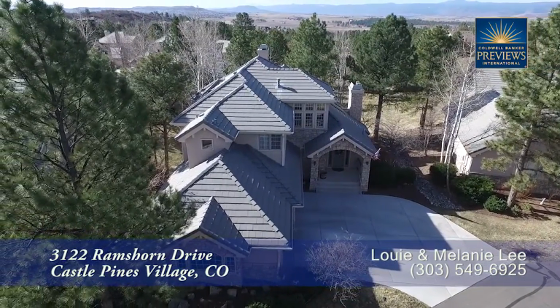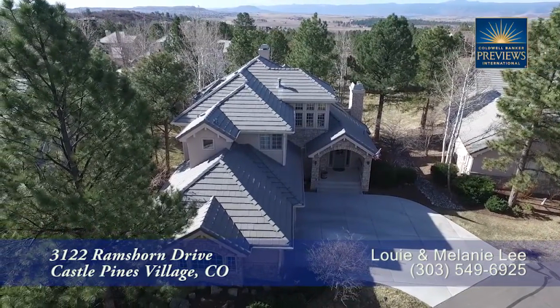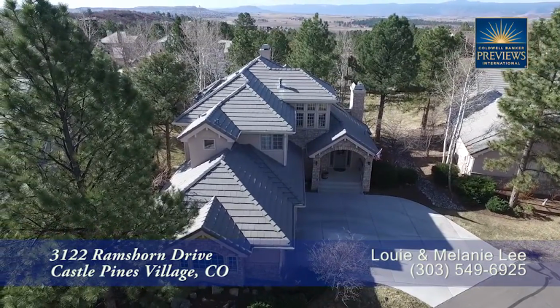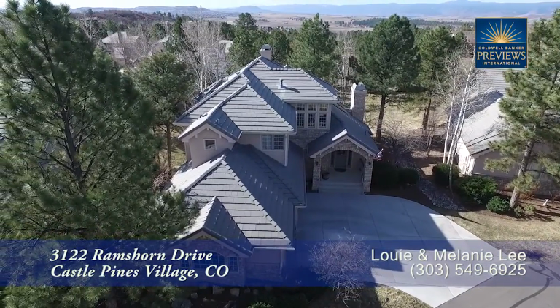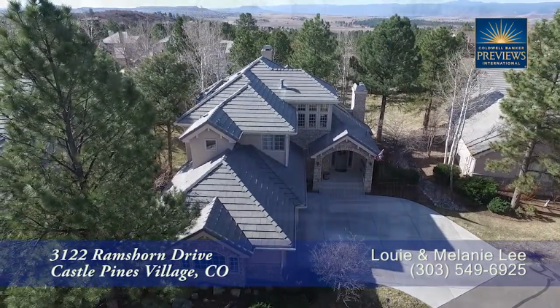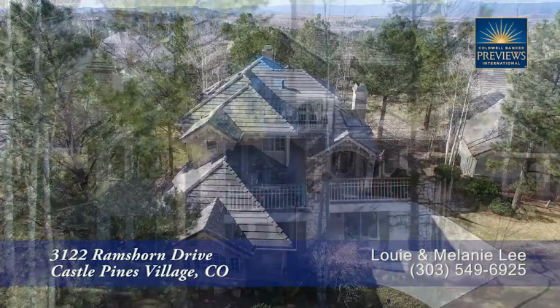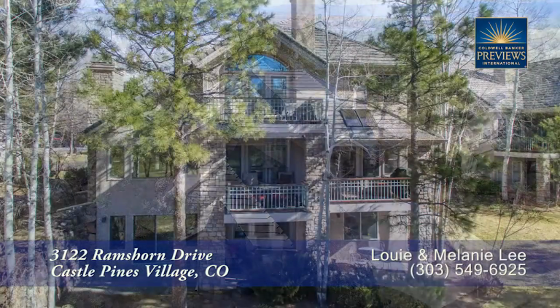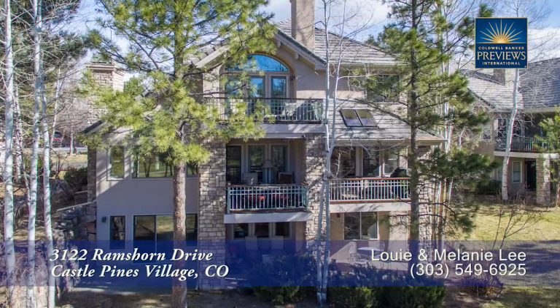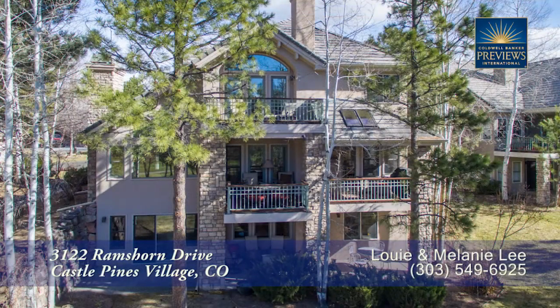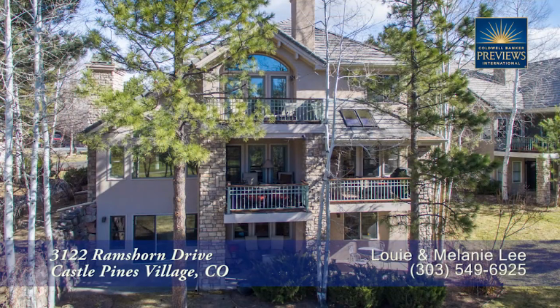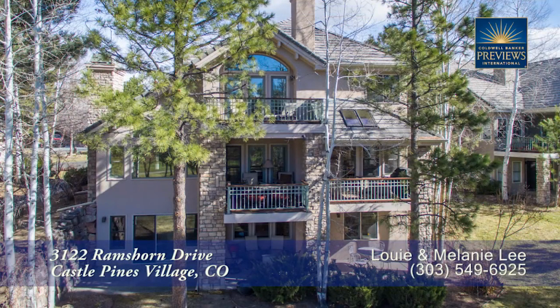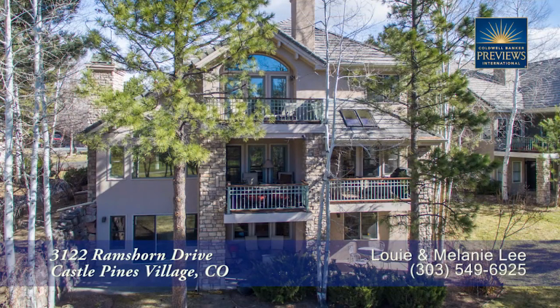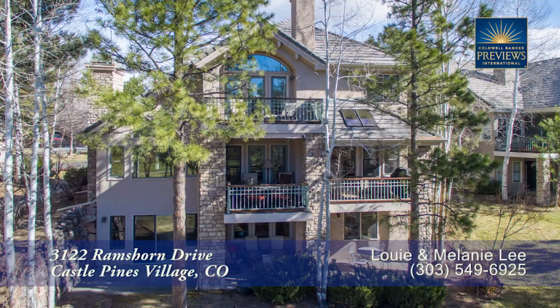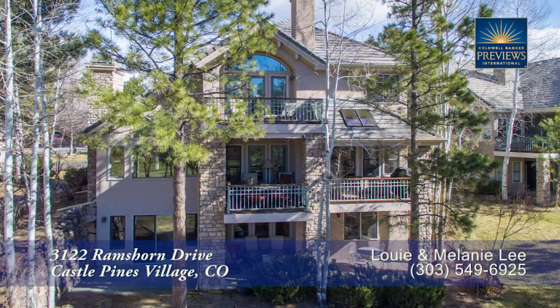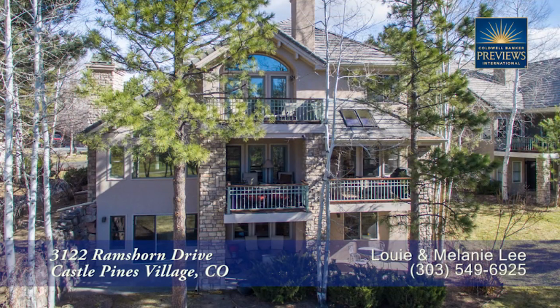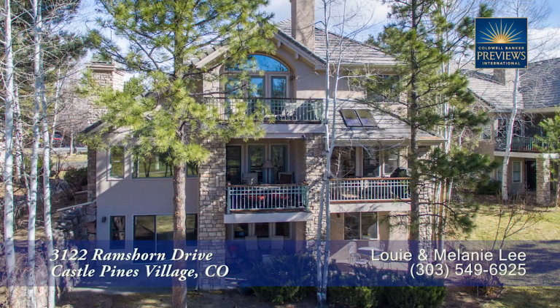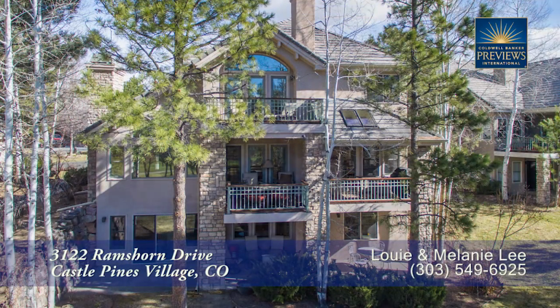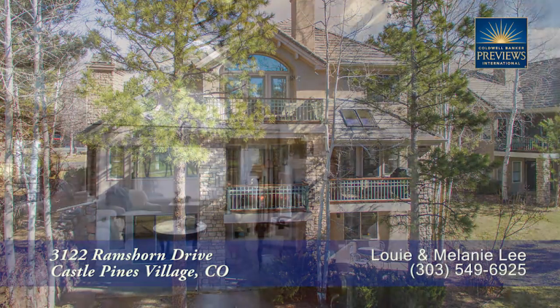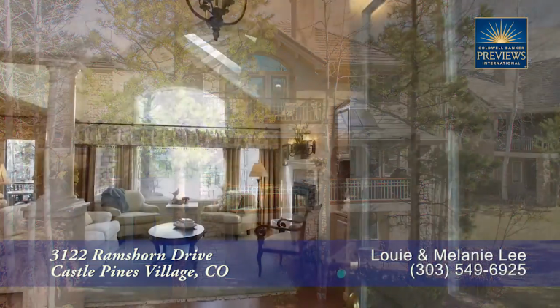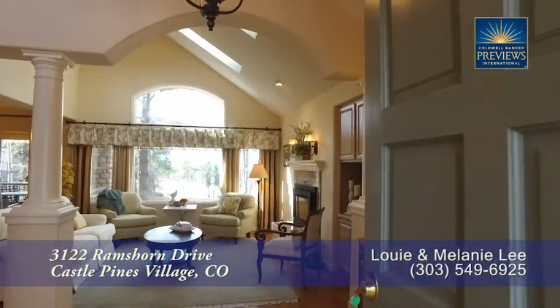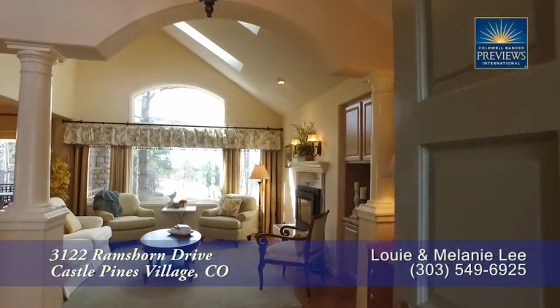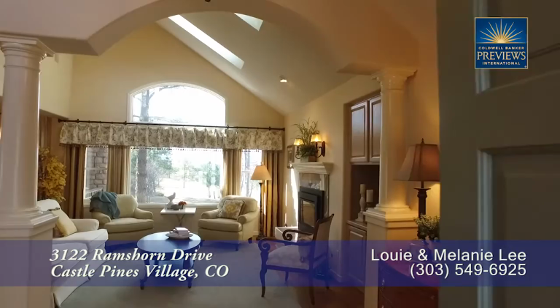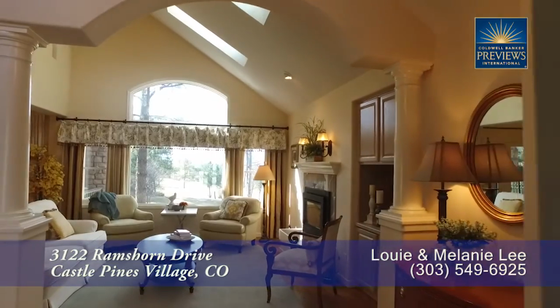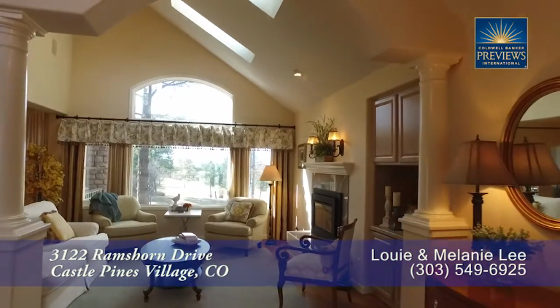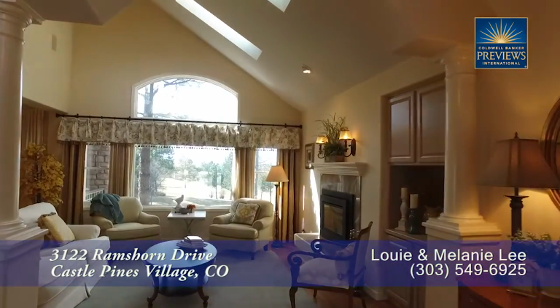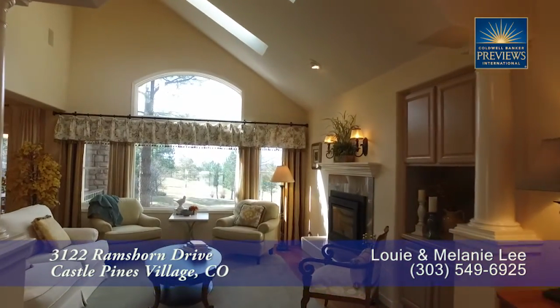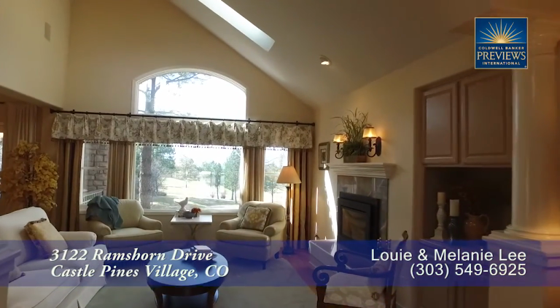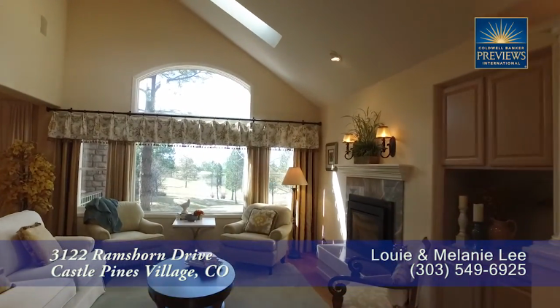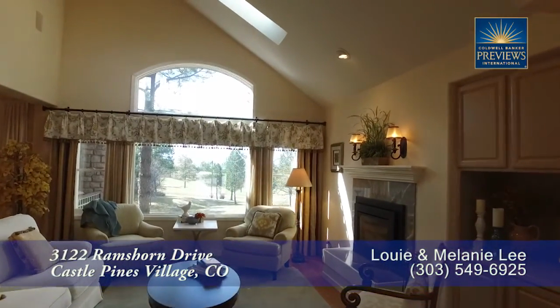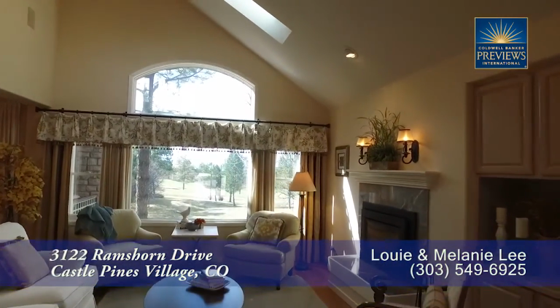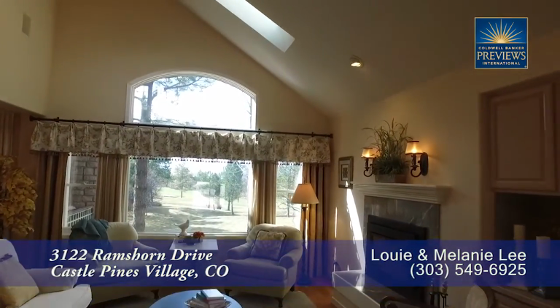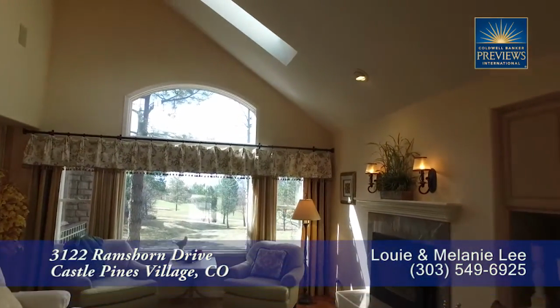There are many outdoor living spaces to gather with friends and family on this property as well. When you step into this home, you enter into the foyer with the living room straight ahead.